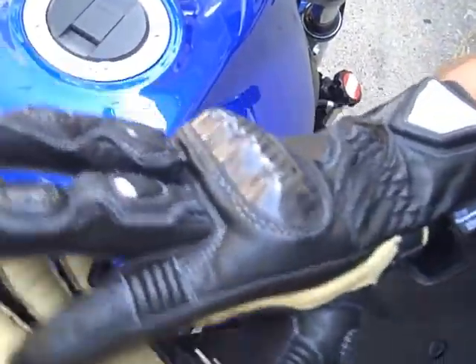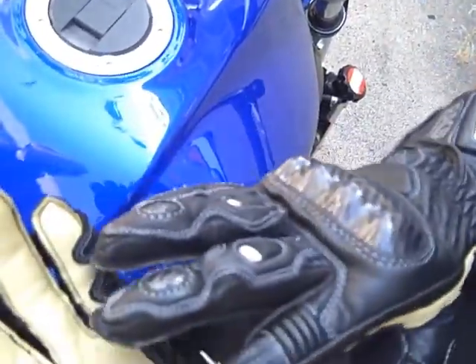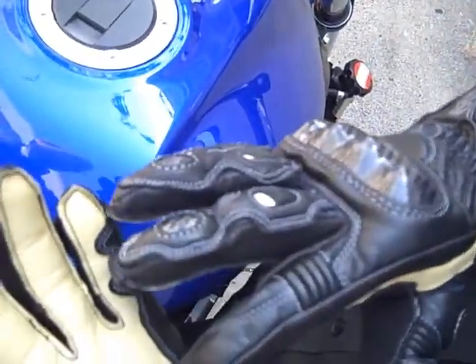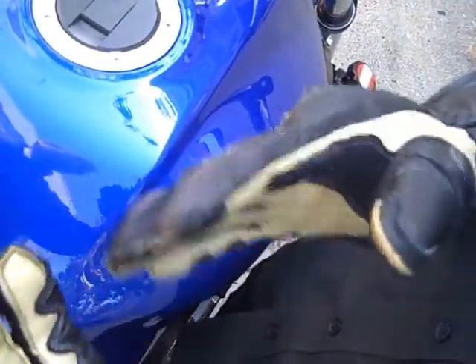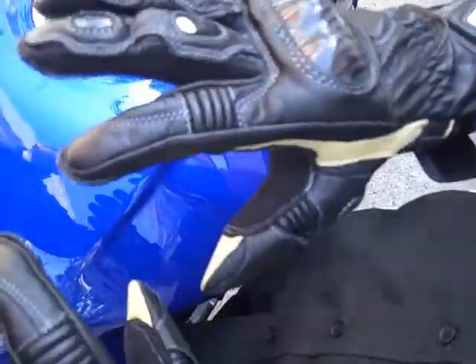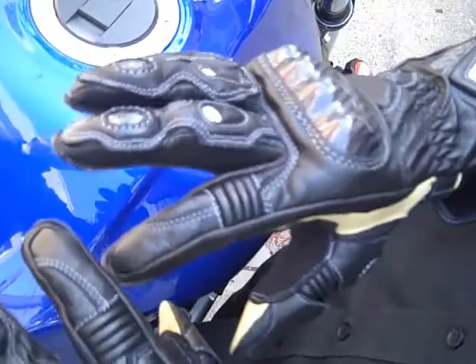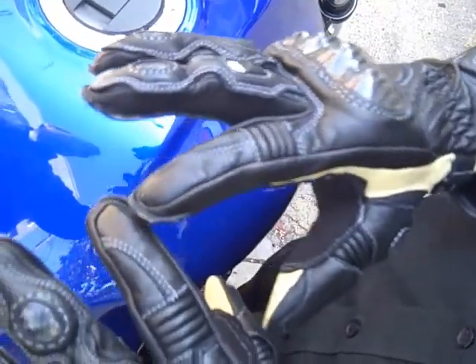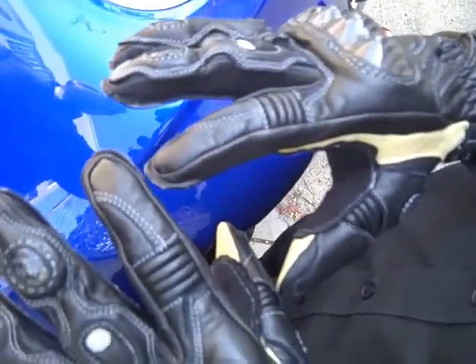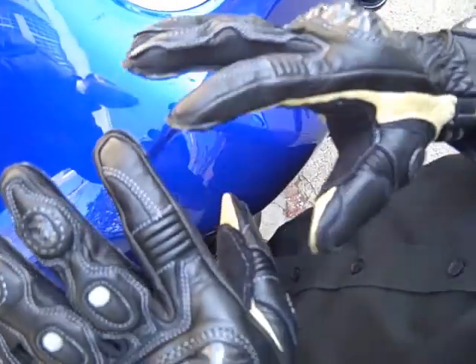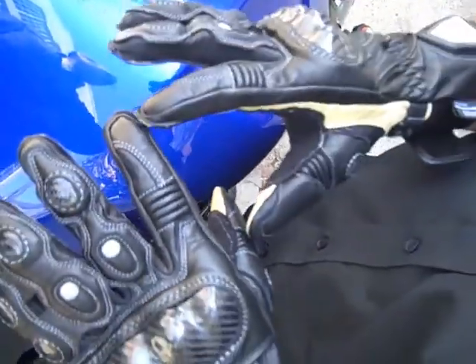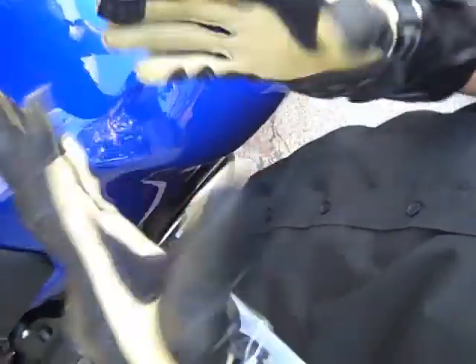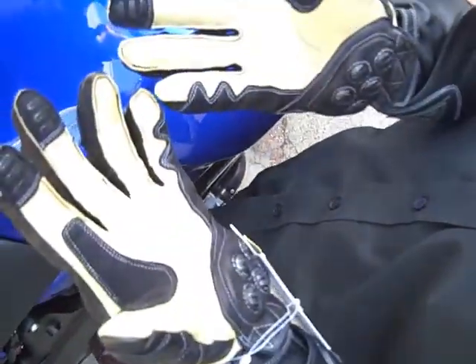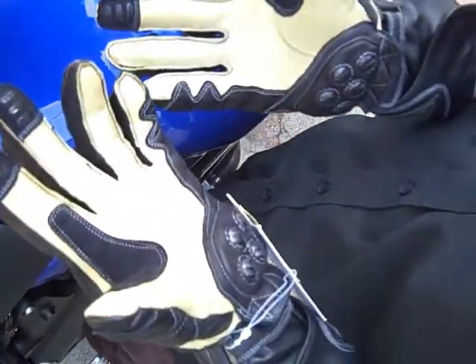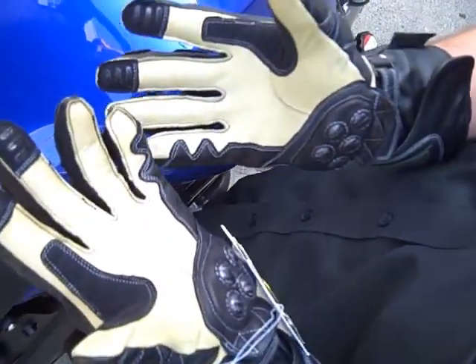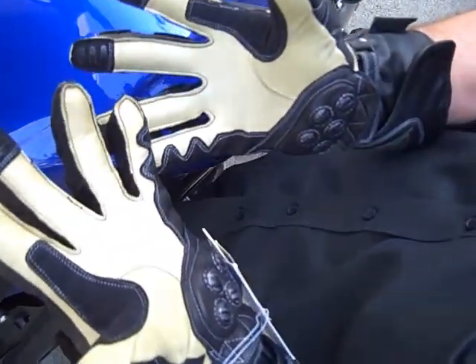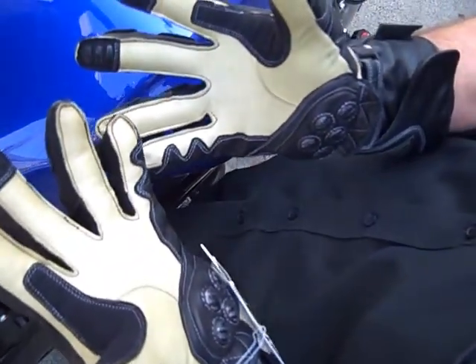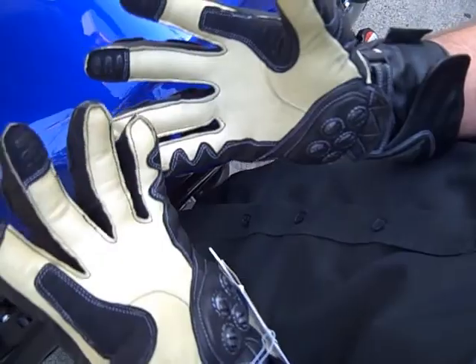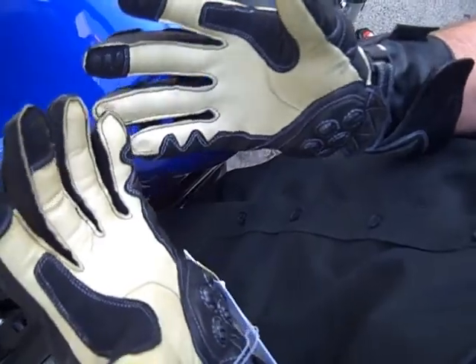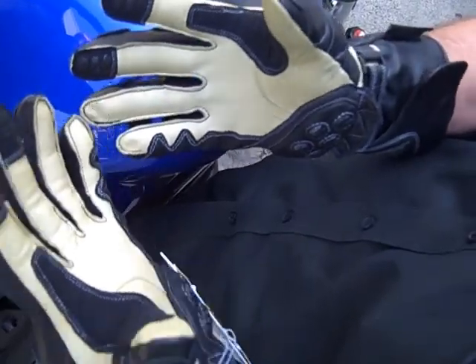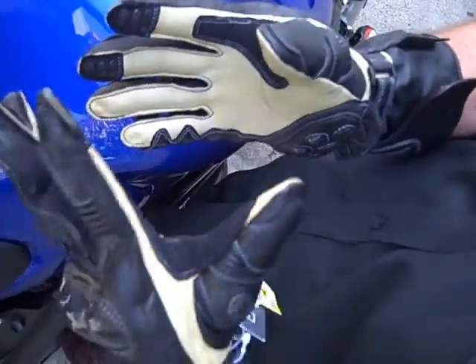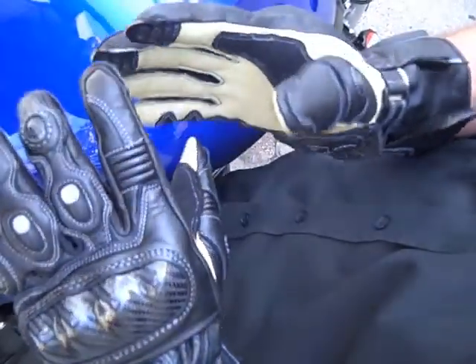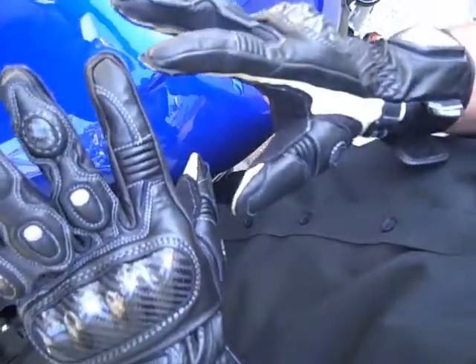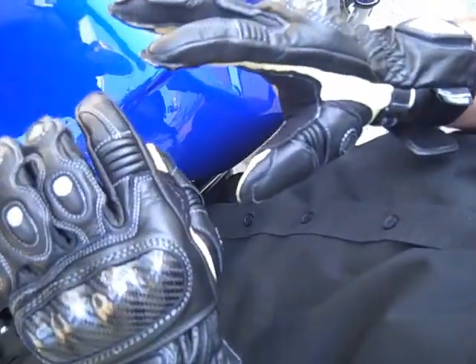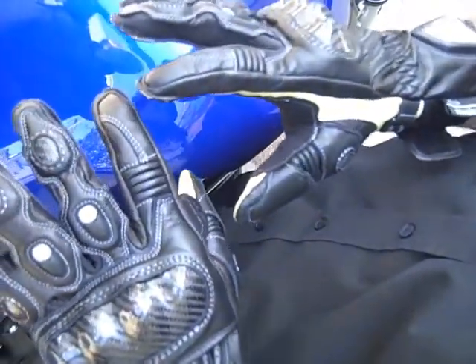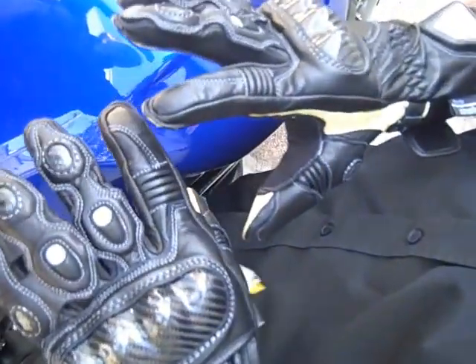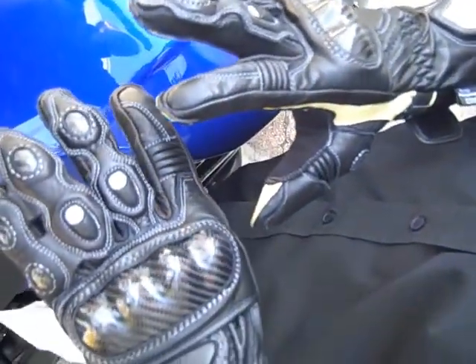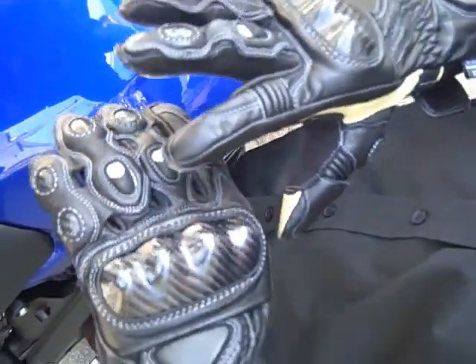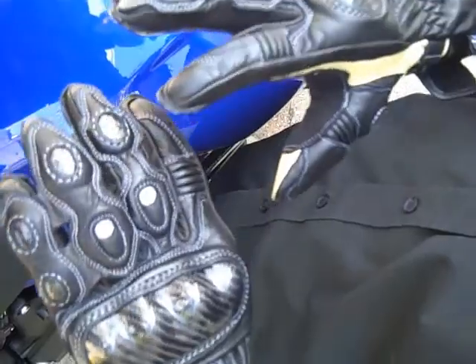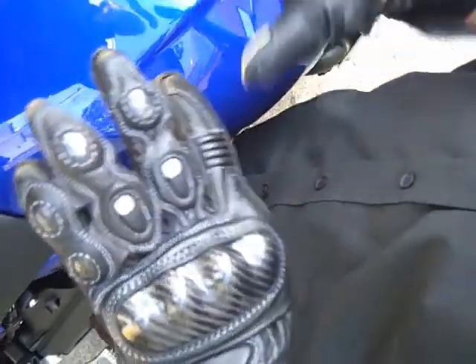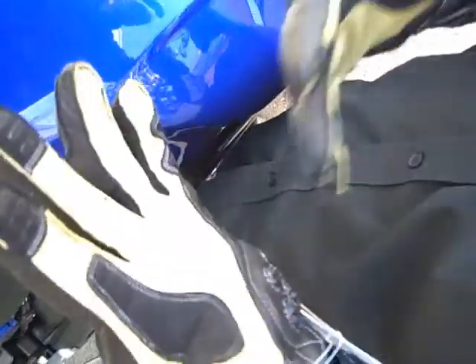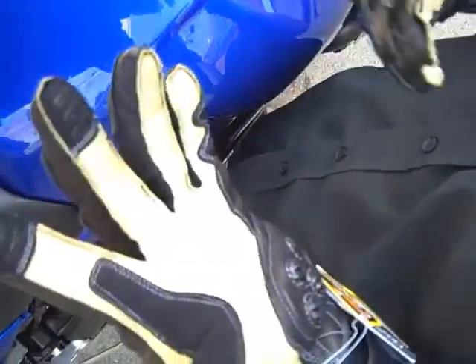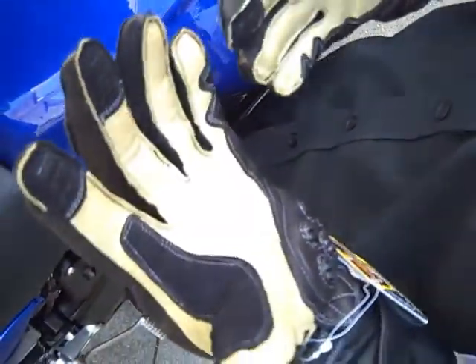Kangaroo skin throughout the palm. Lots and lots of great features. It's your hands — you use them every day. Protect them. If you go down, you're going to hit your hands. You might hit your head, but you know you're going to hit your hands. So, basically, here are the features.